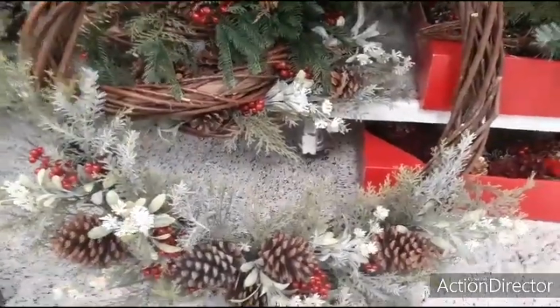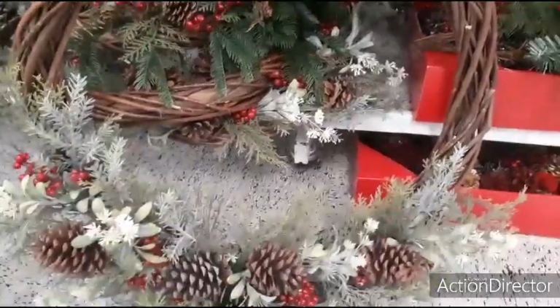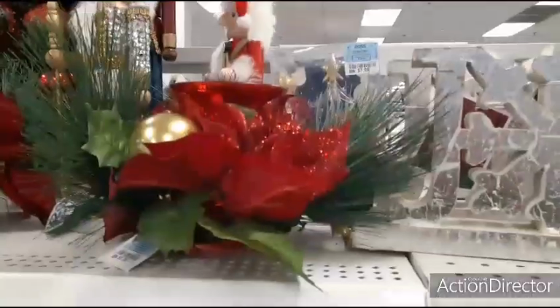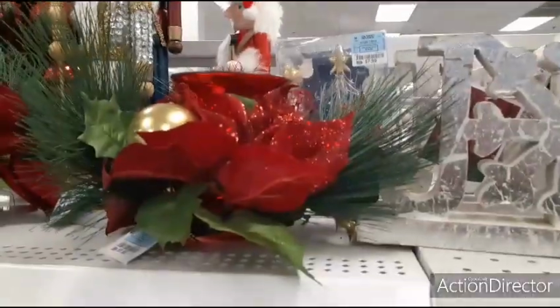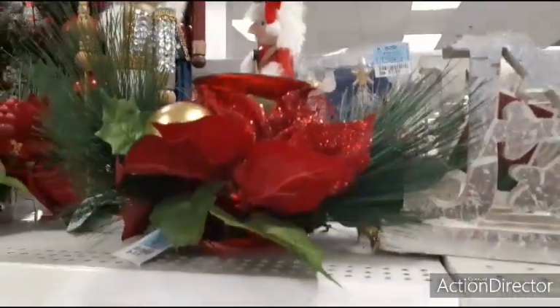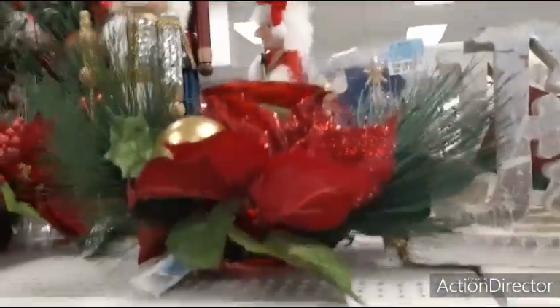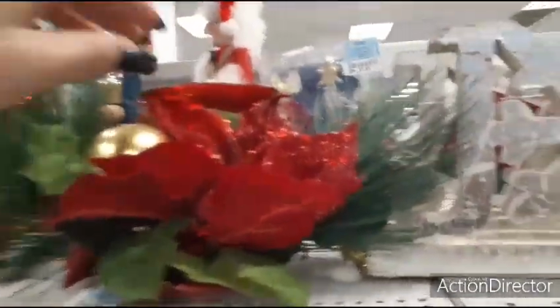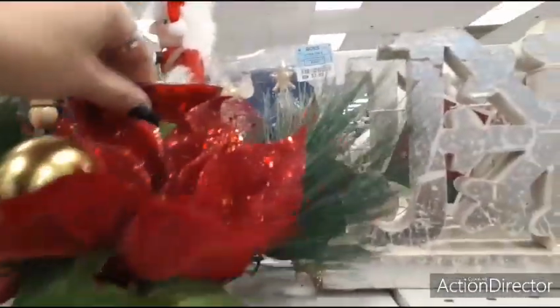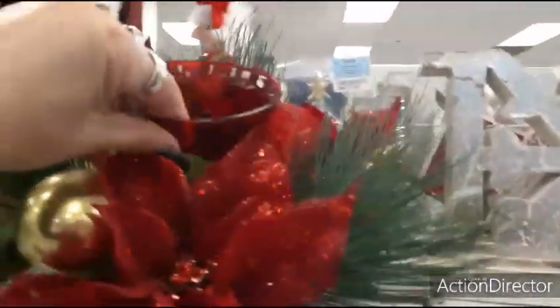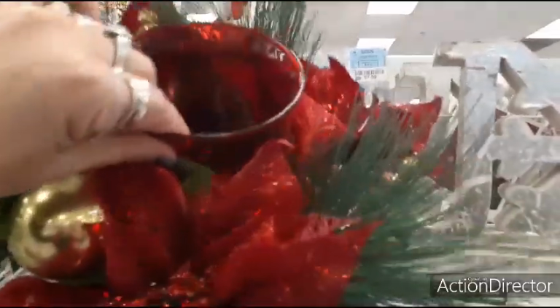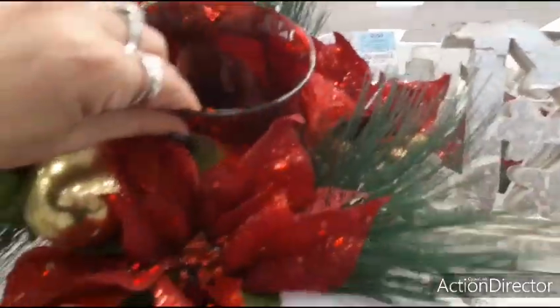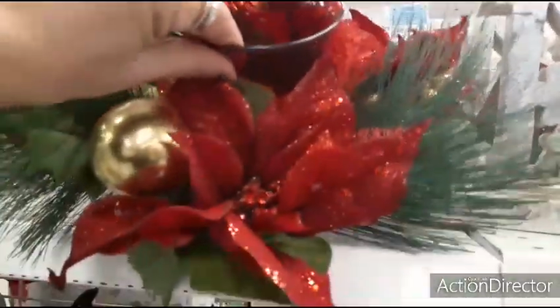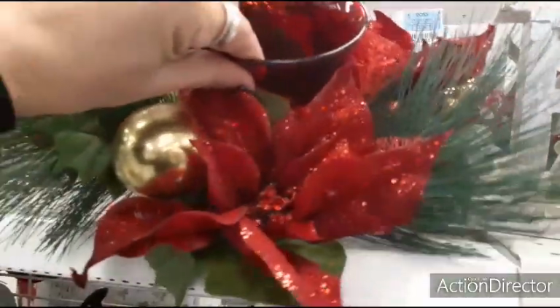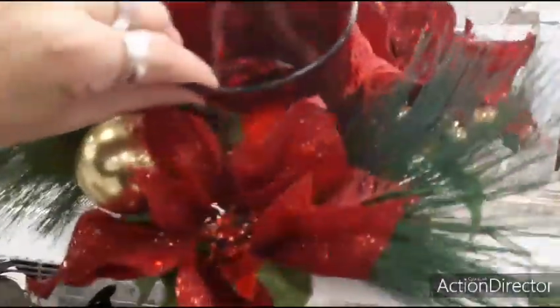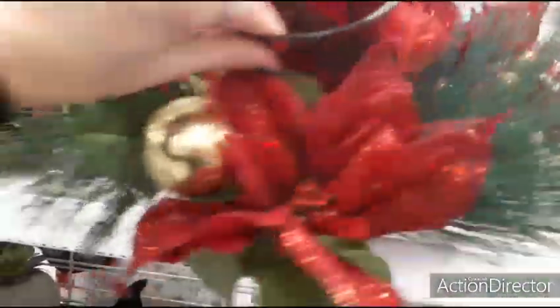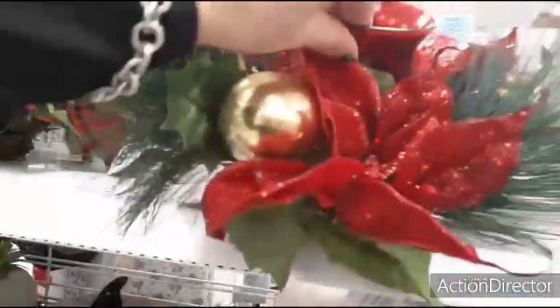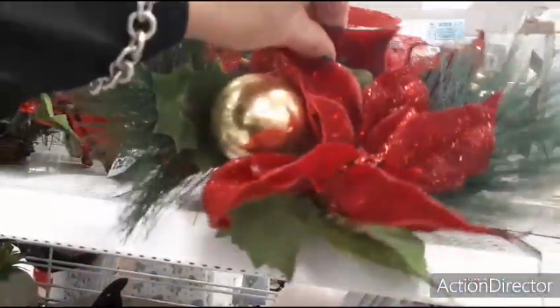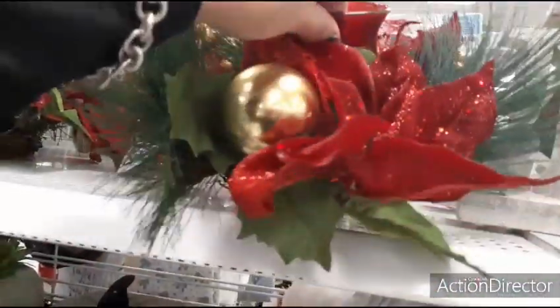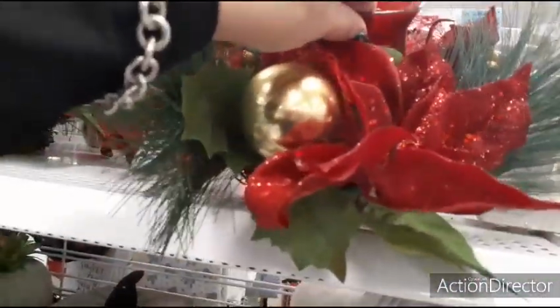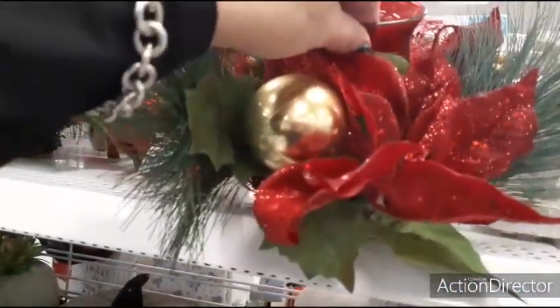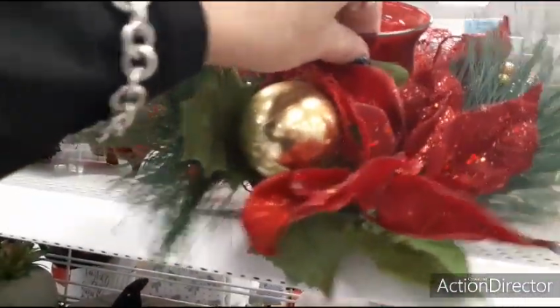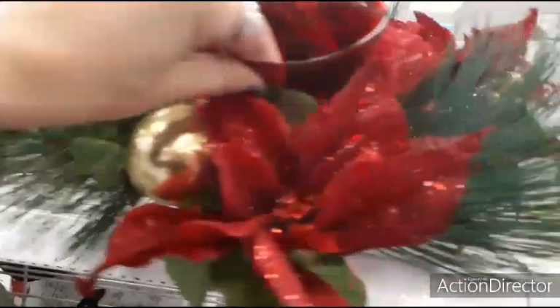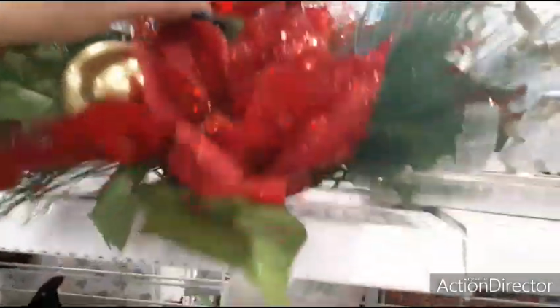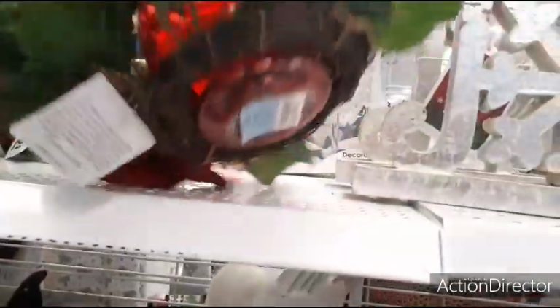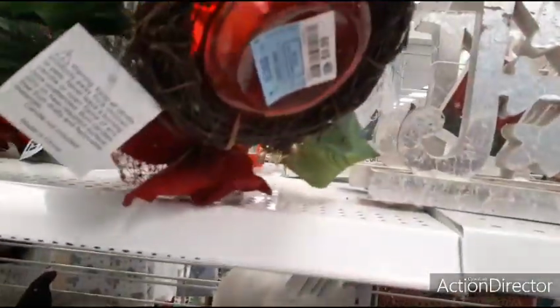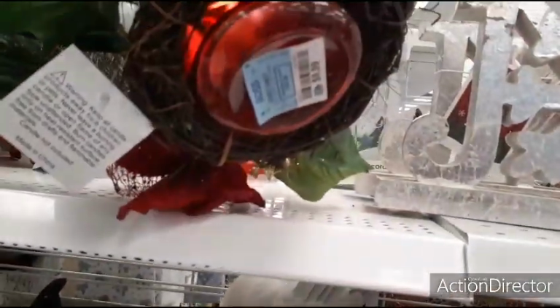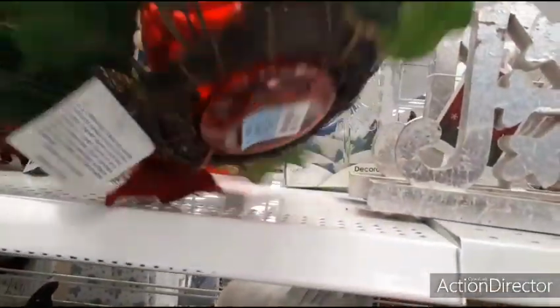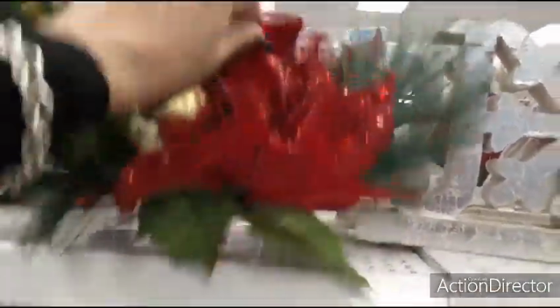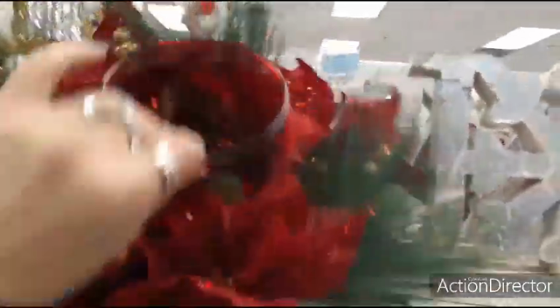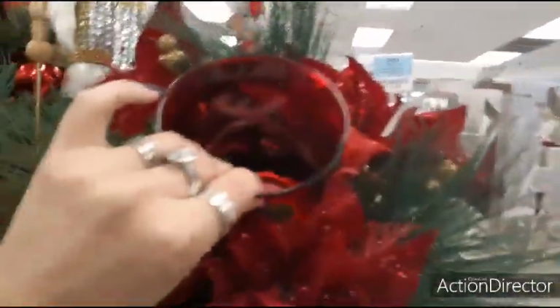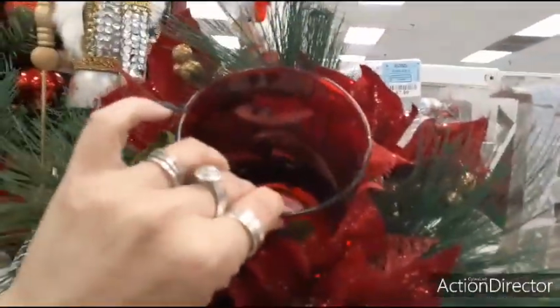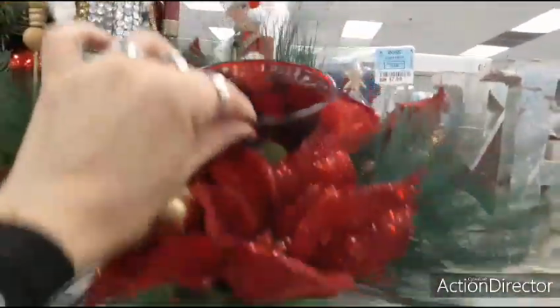They also have this cute decor up here — it's red with very red poinsettias, and you get one ornament. This is only $9.99, that is not bad.